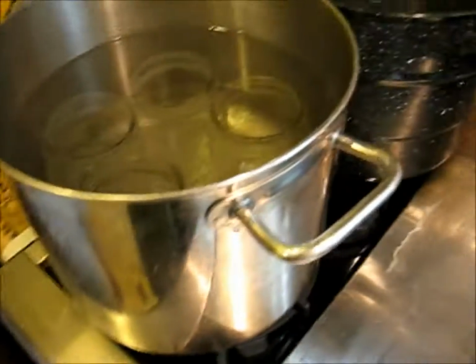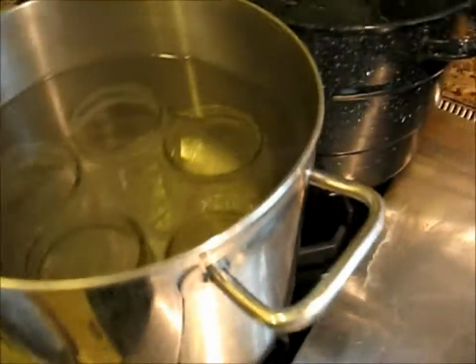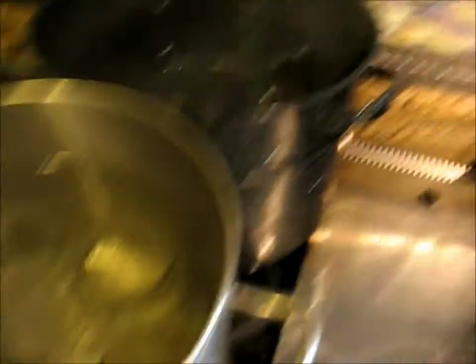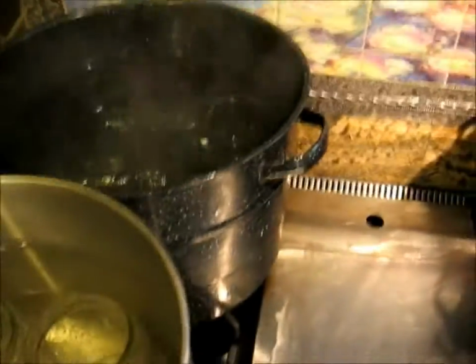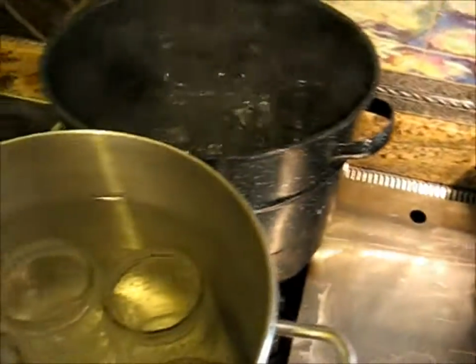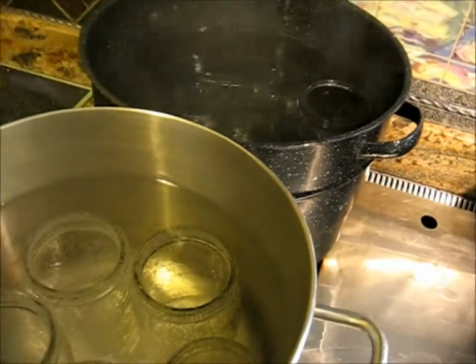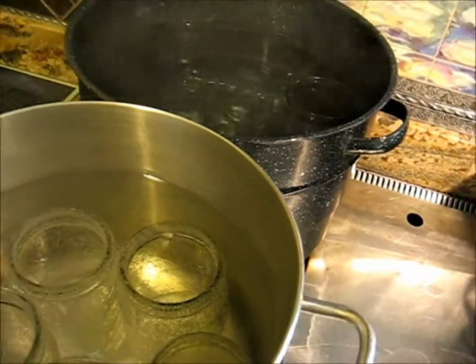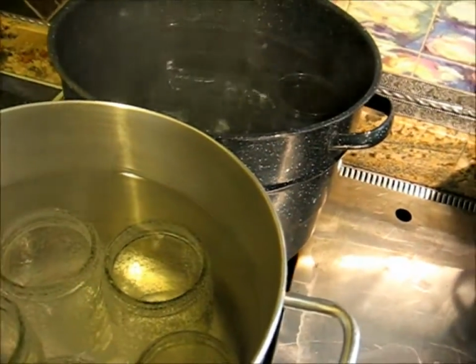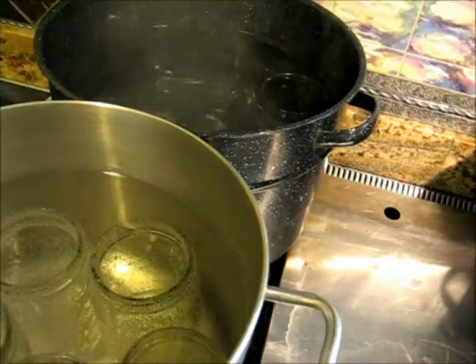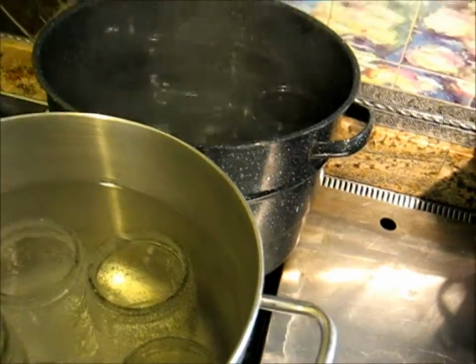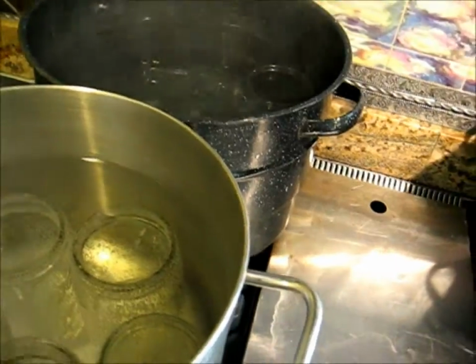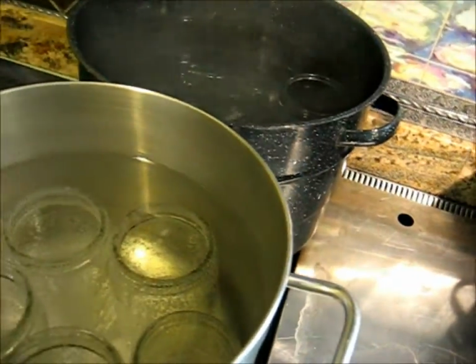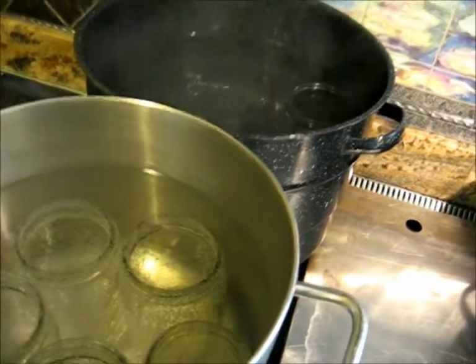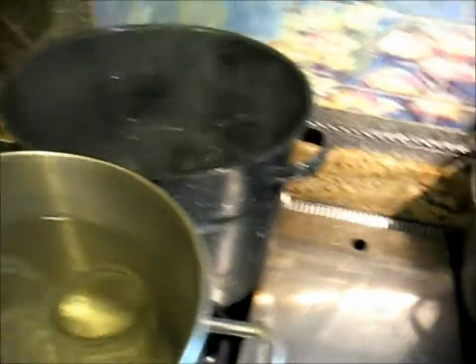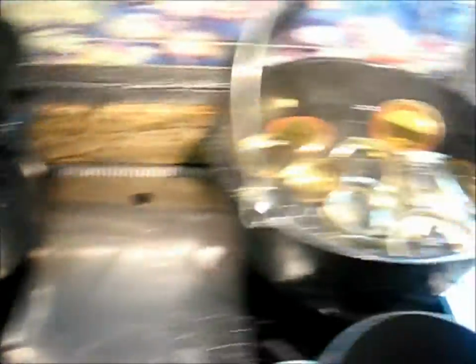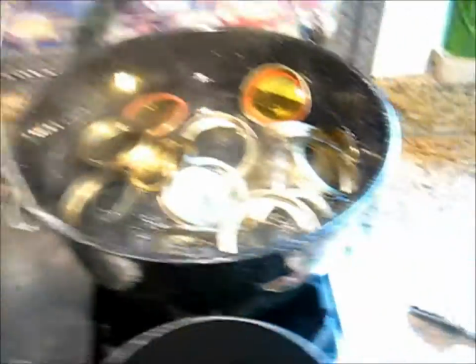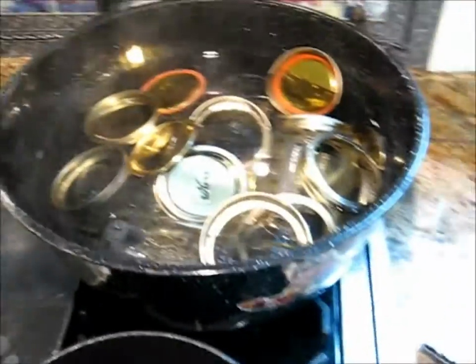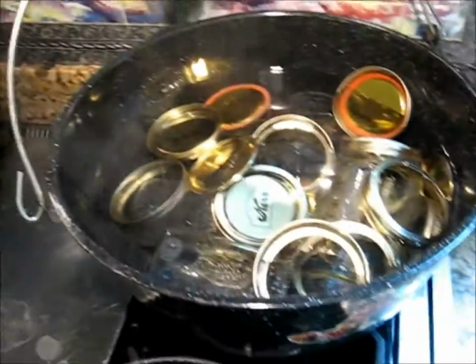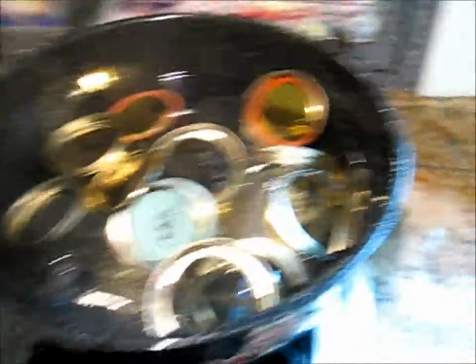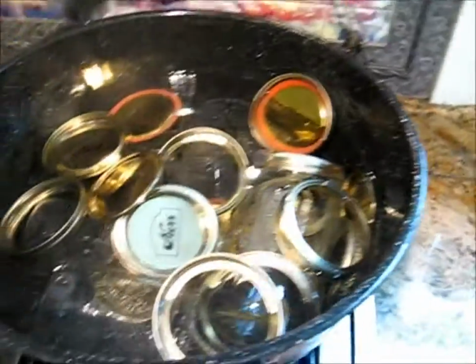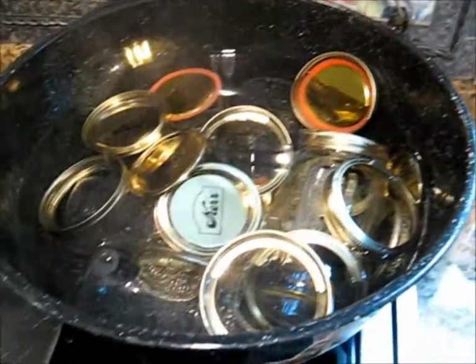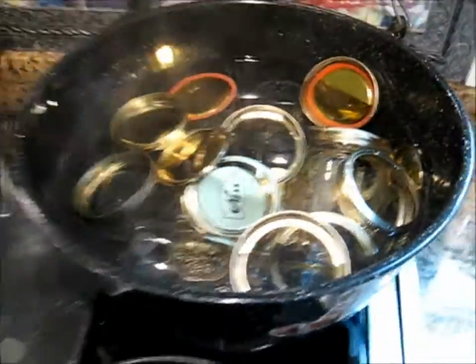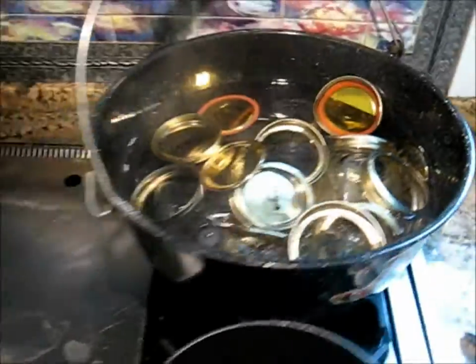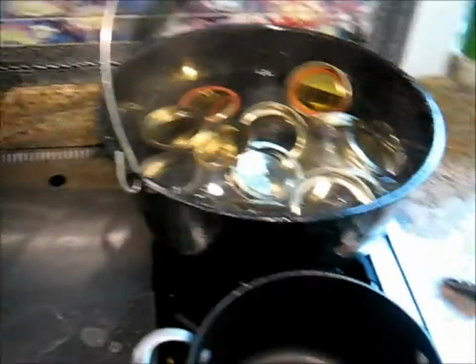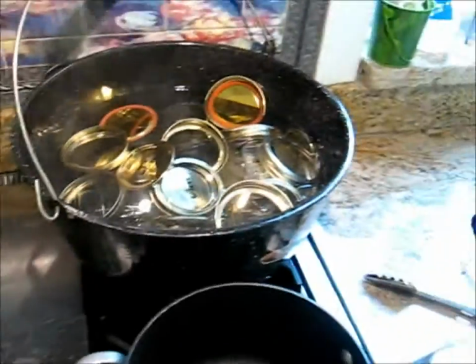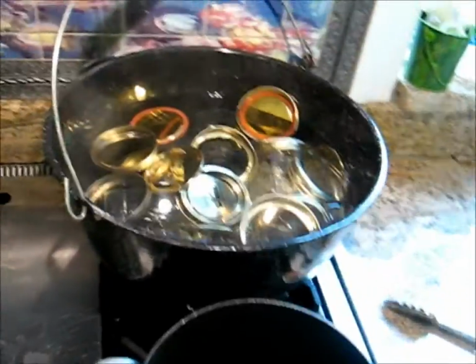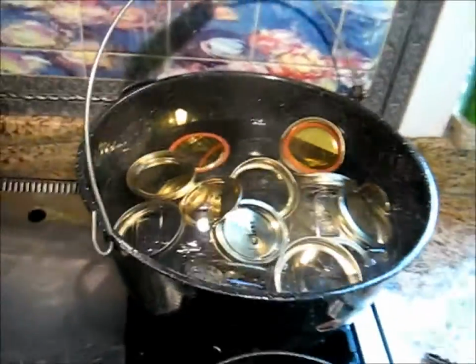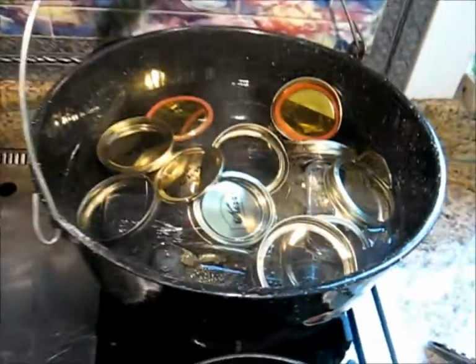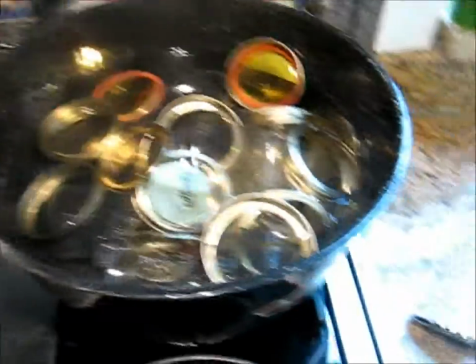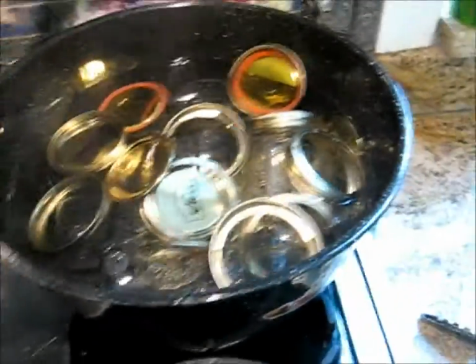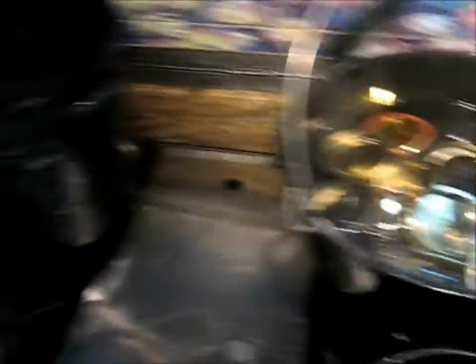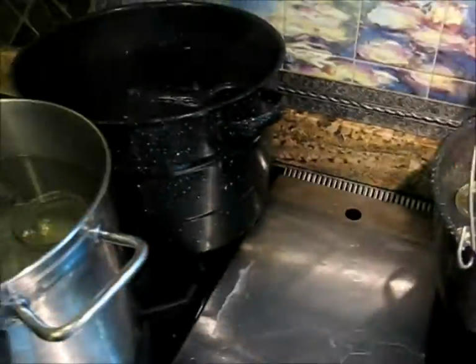The bottles are cleaned and sanitized, and you keep the lids, the rings, and the bottles in a pan of hot water.